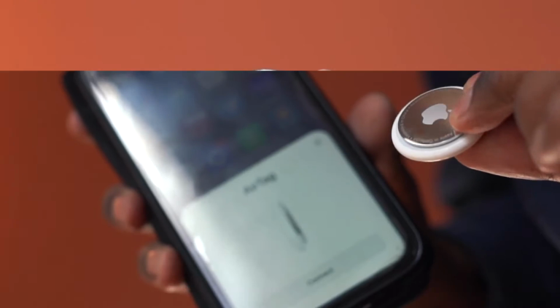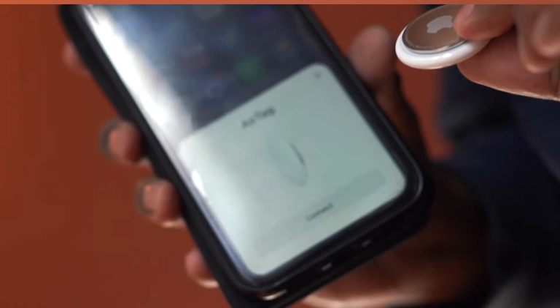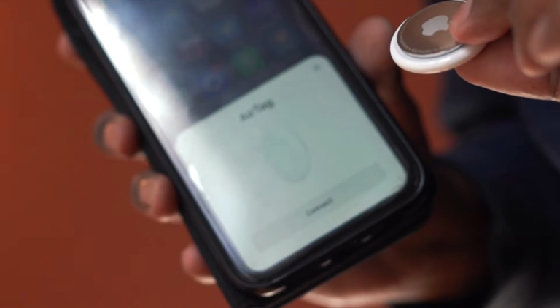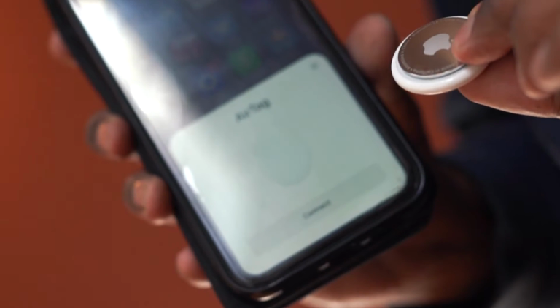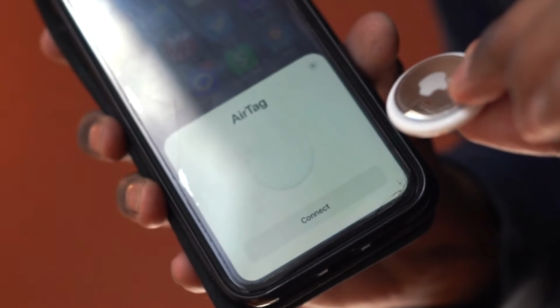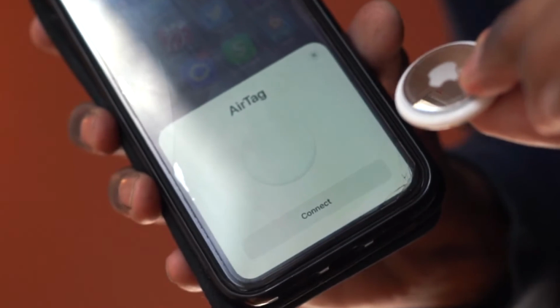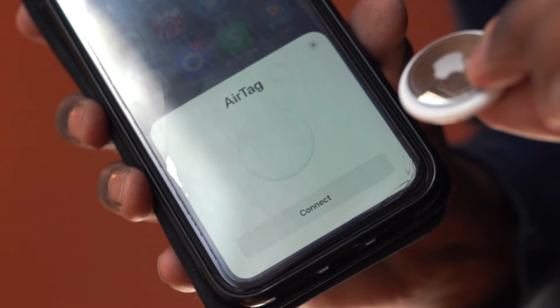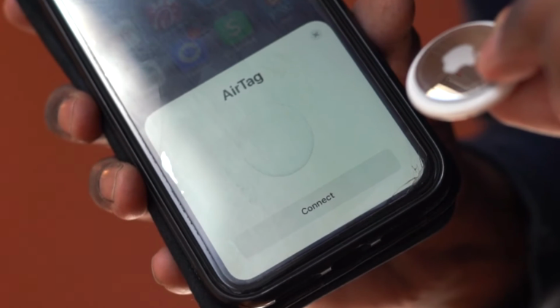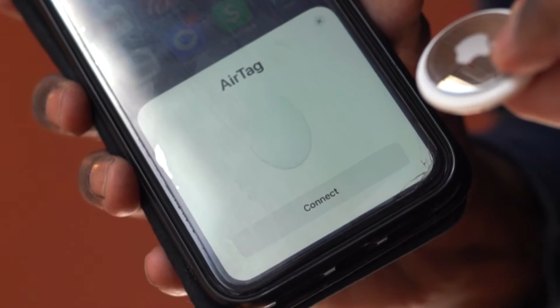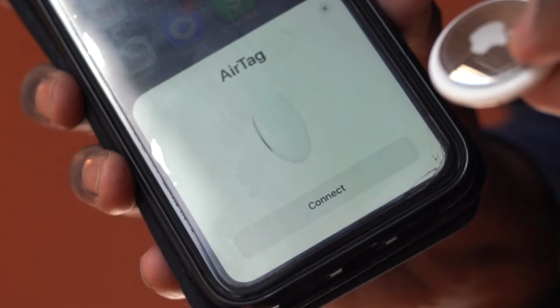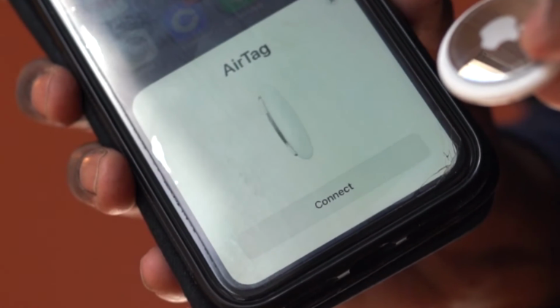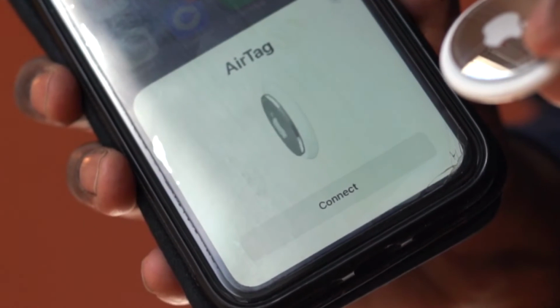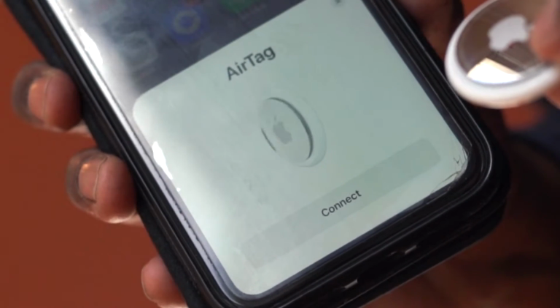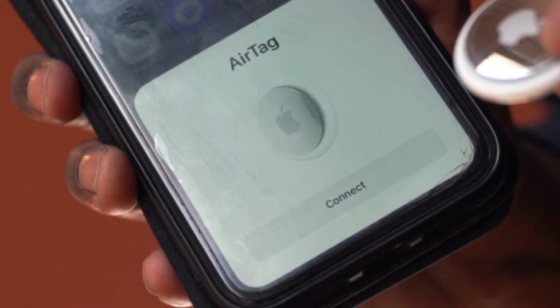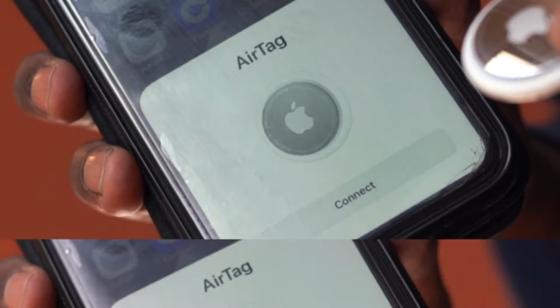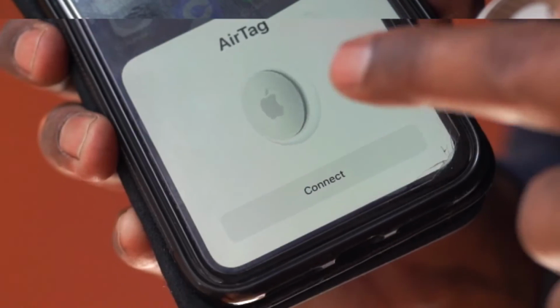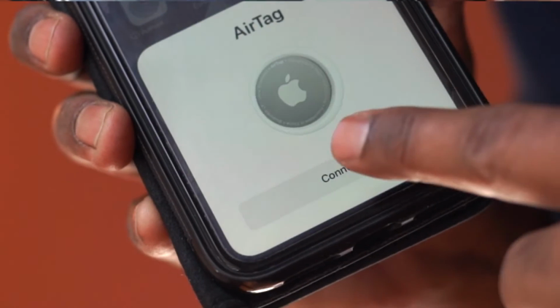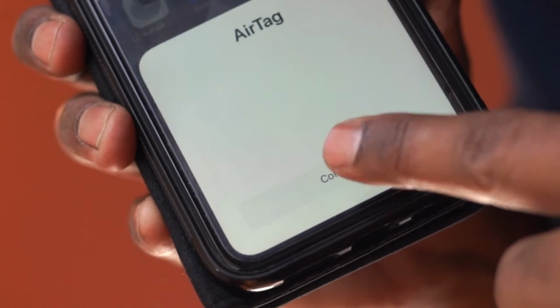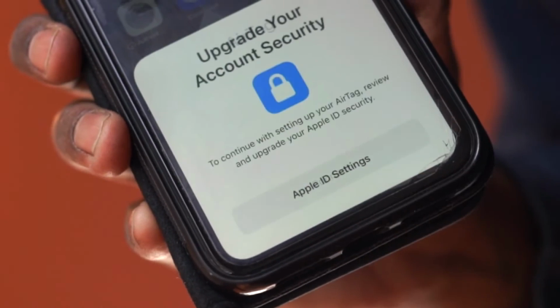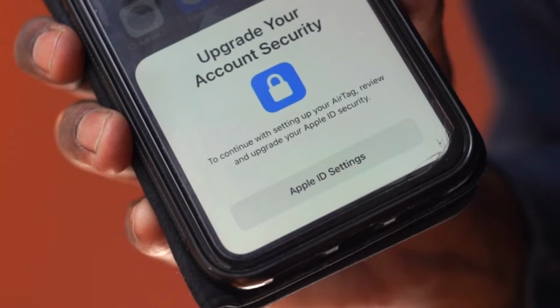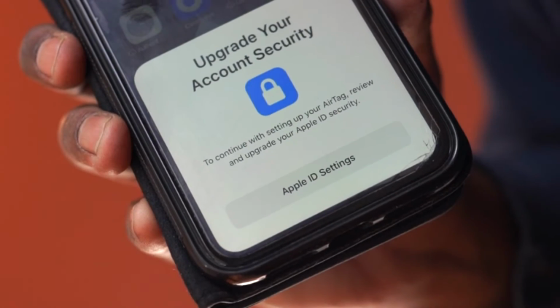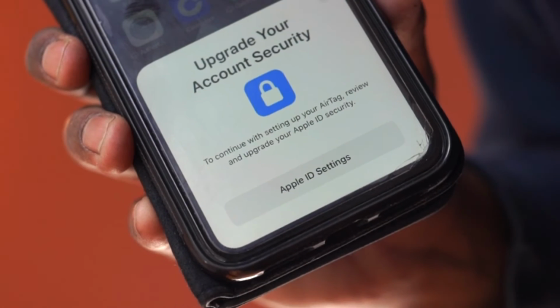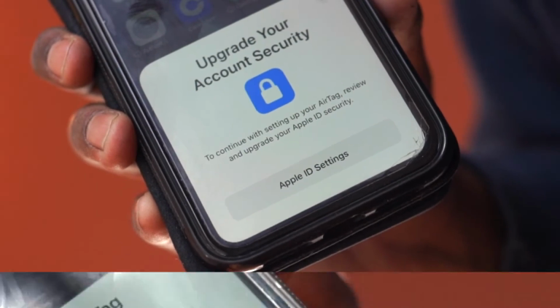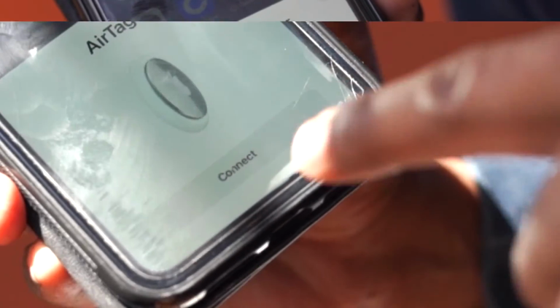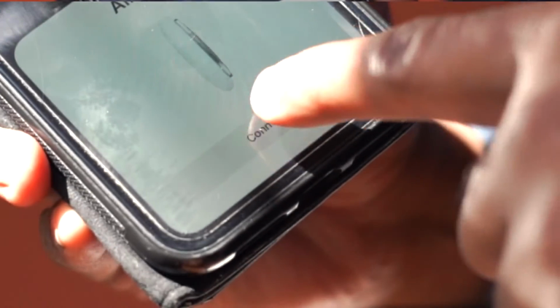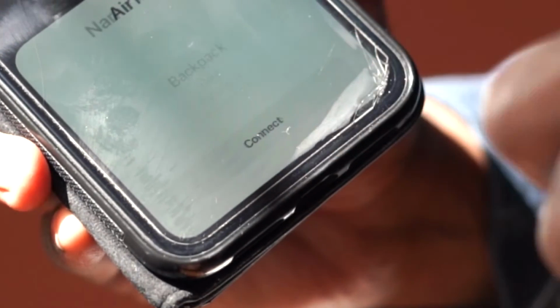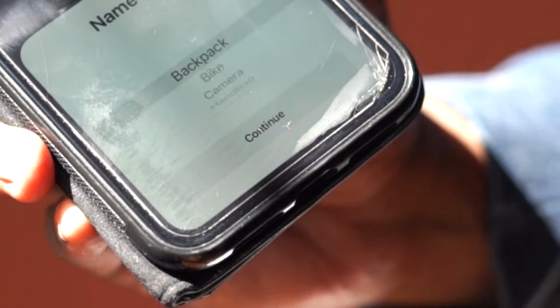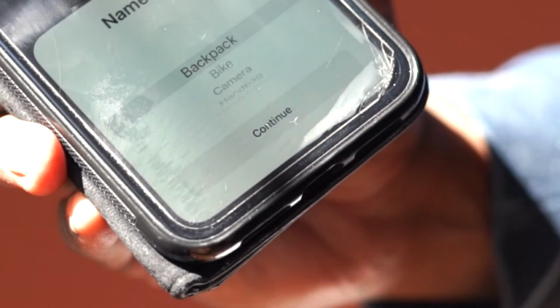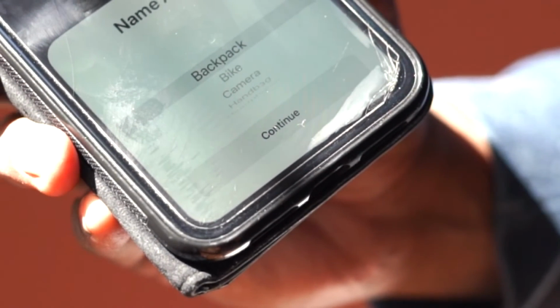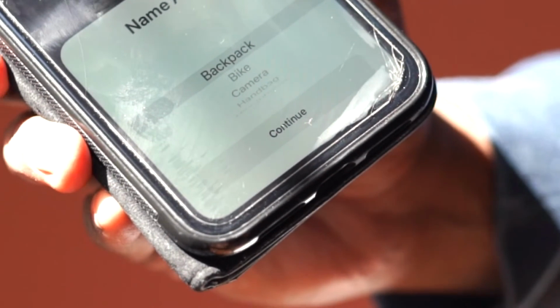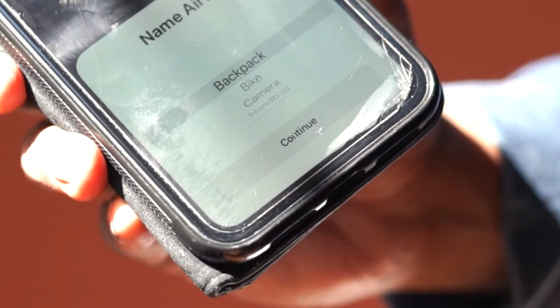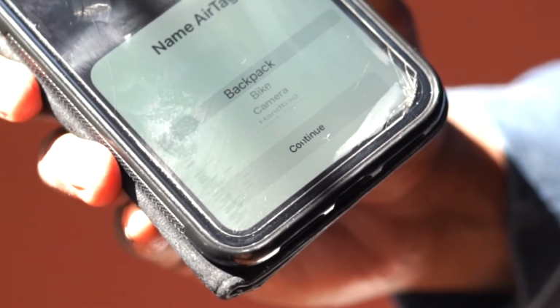Let's set this up. Simply bring AirTag close to your iPhone and press connect. Make sure to have the latest software upgrade, and name your AirTag.